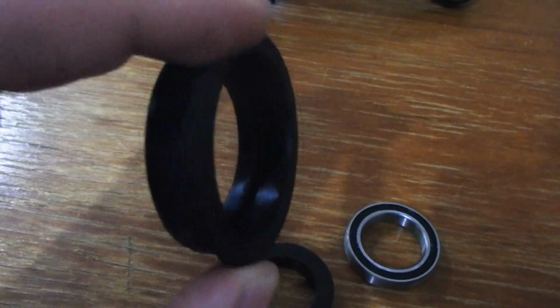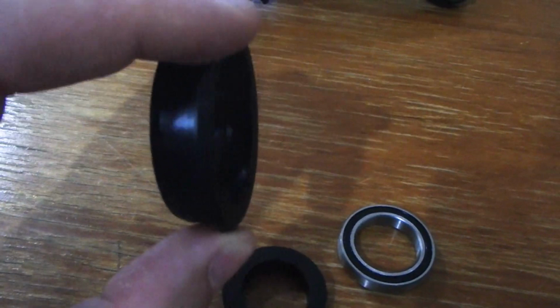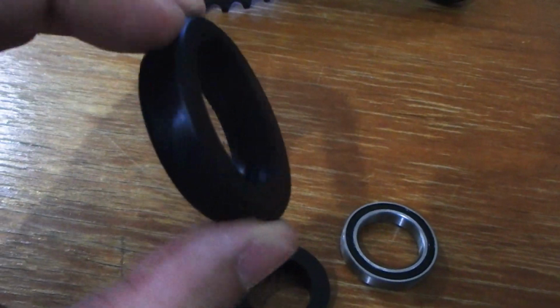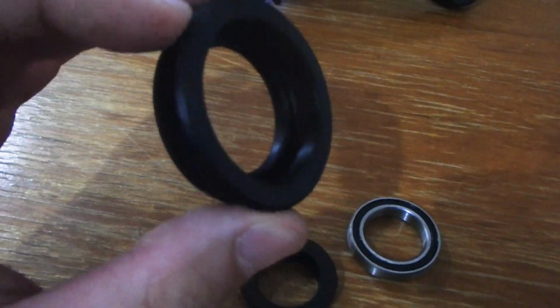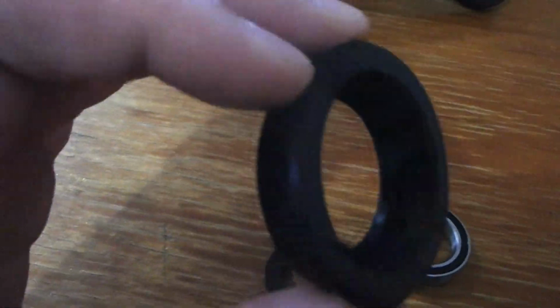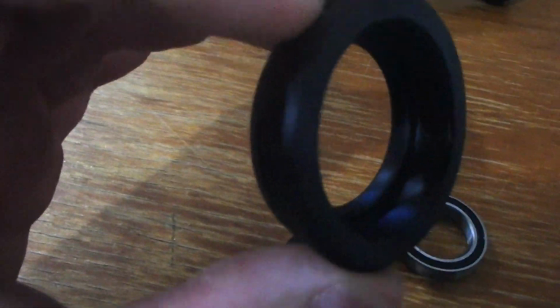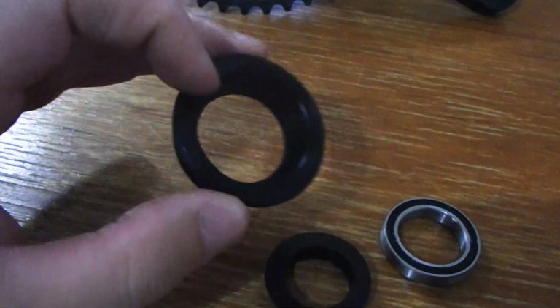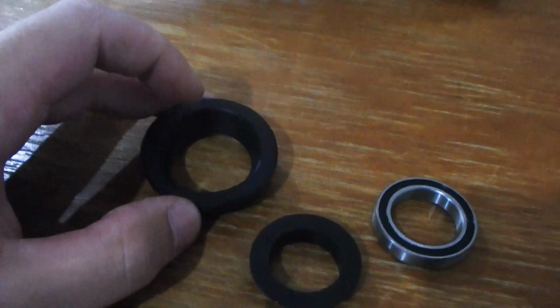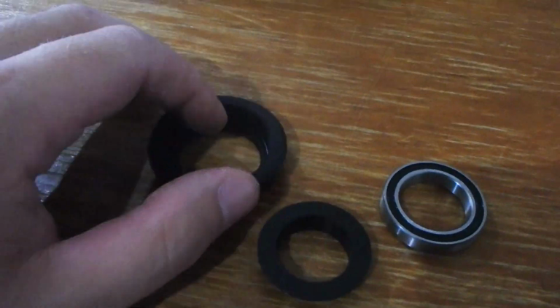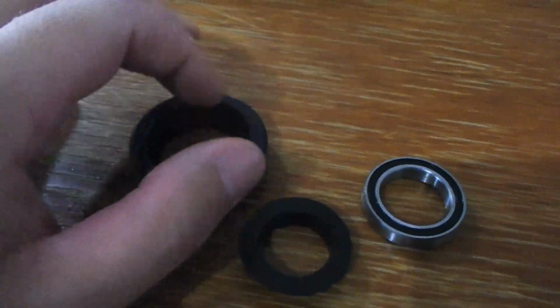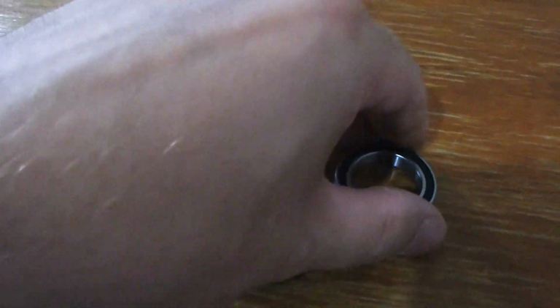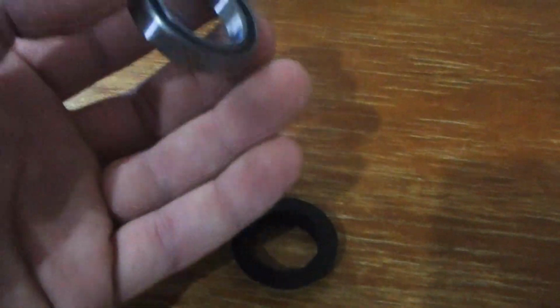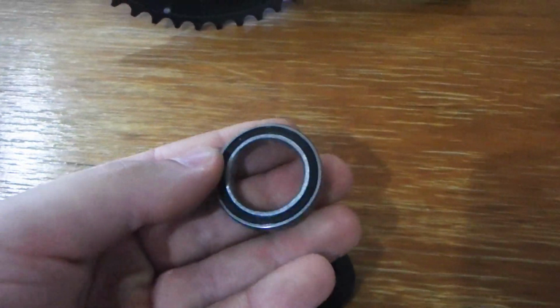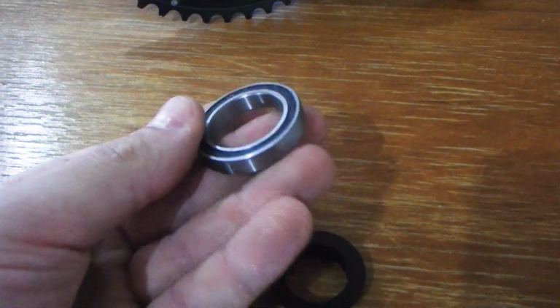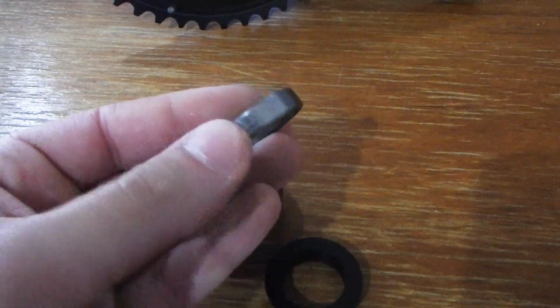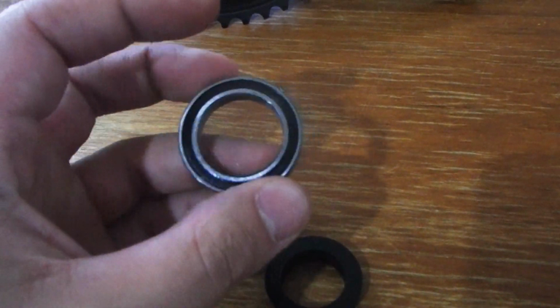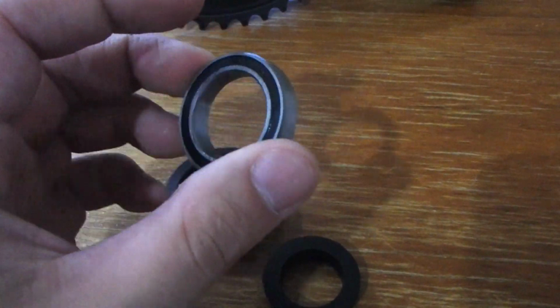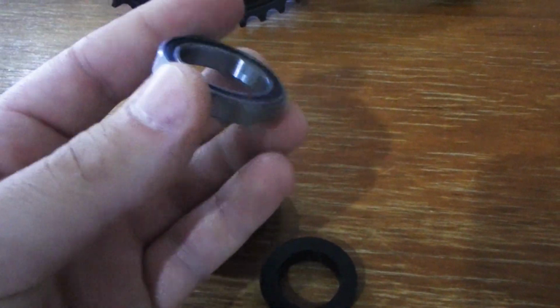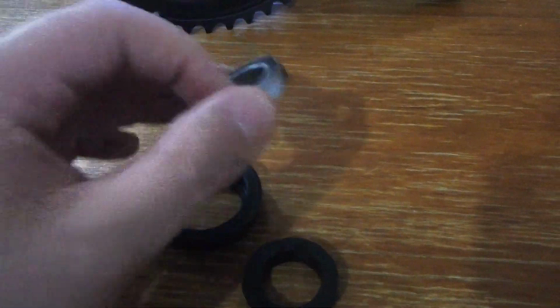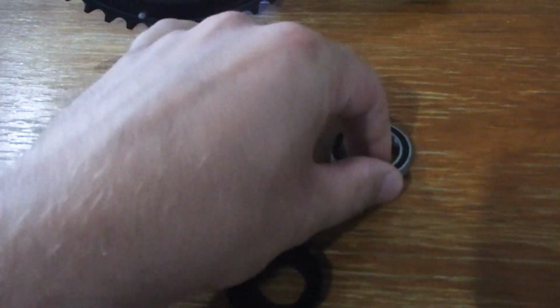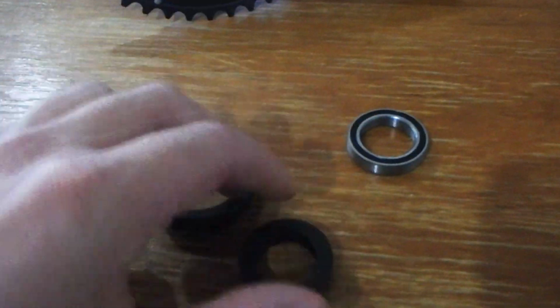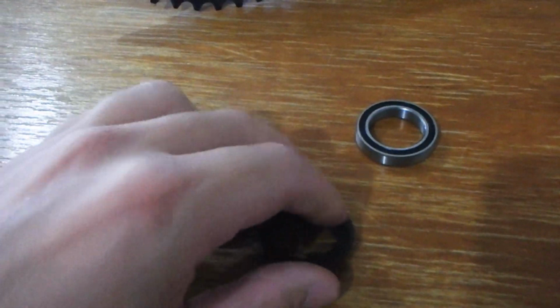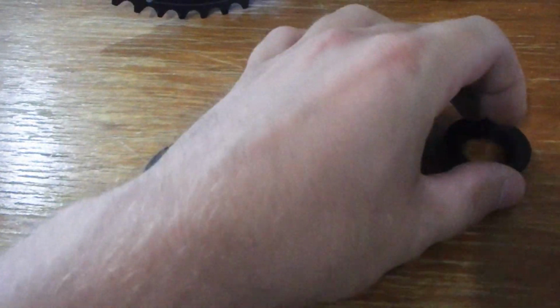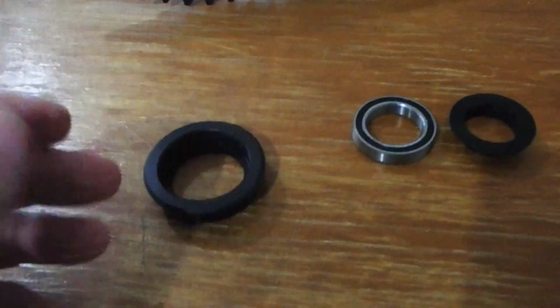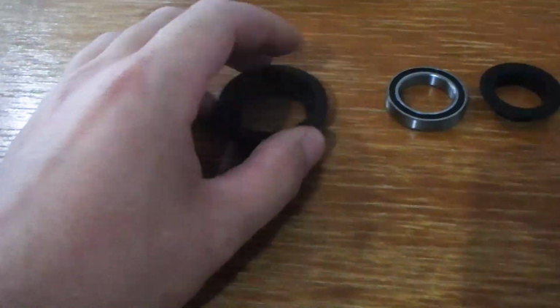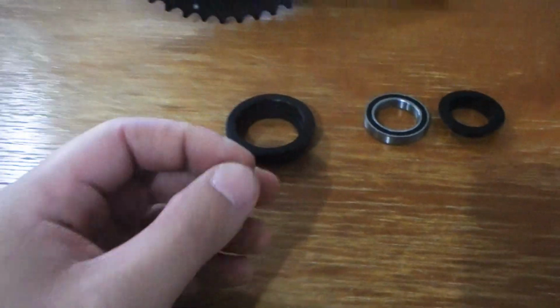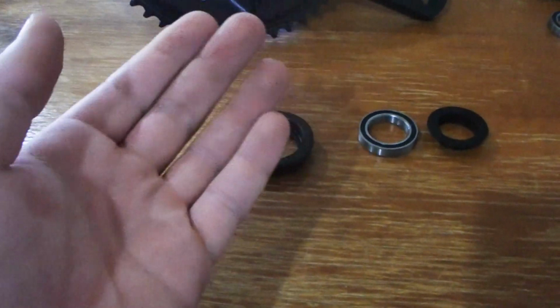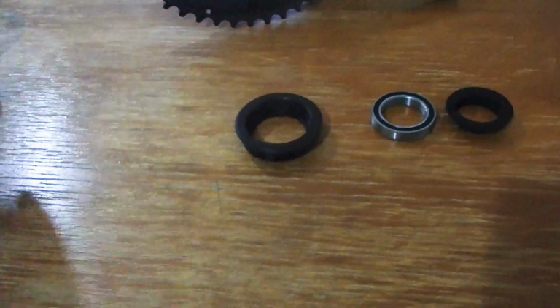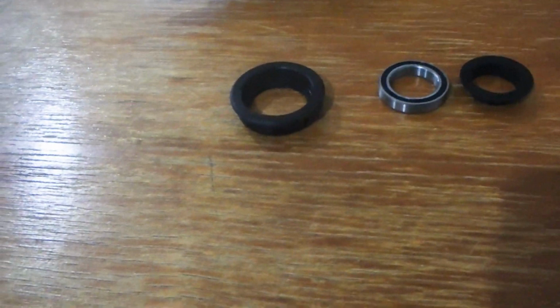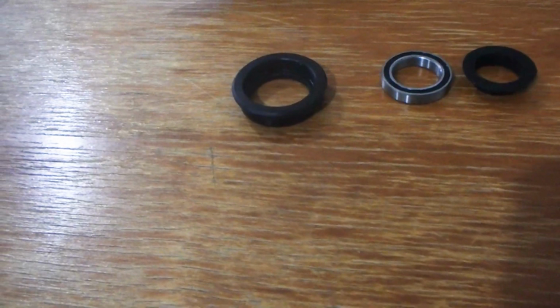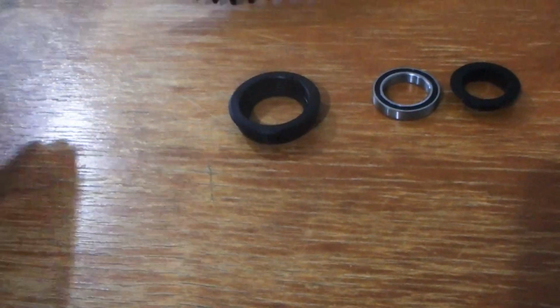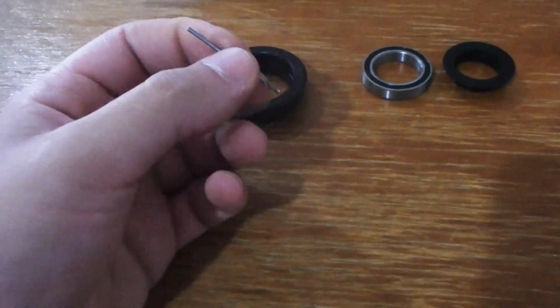Now a bit of a flaw with this design — basically what we've got there is a cup that holds water against the bearing. What can happen is you get a bit of splash, or you wash your bike, and then there's nowhere for that water to go. It rots out the bearing, and then your bearing seizes. No good at all.